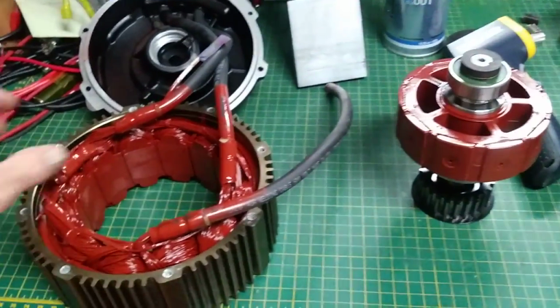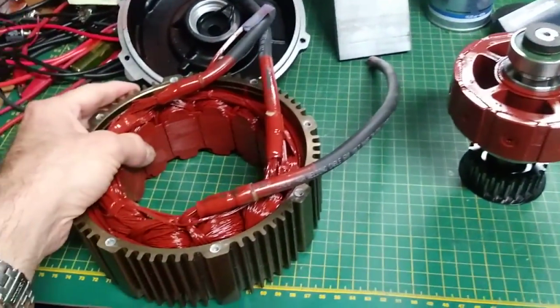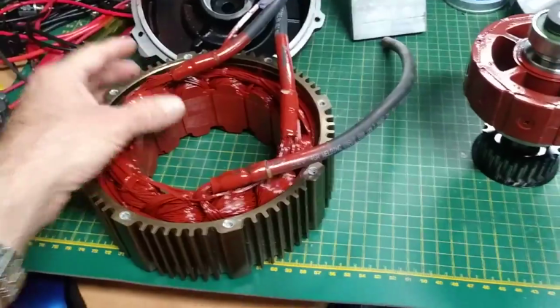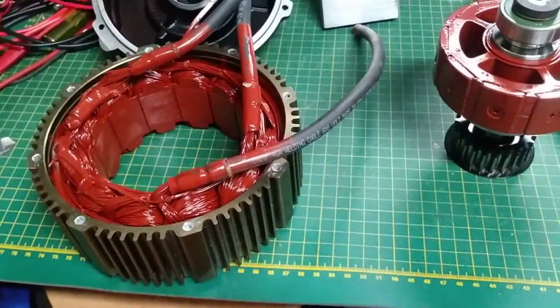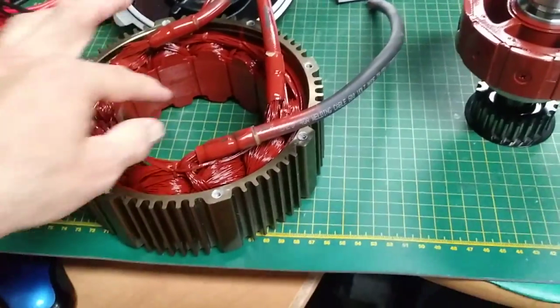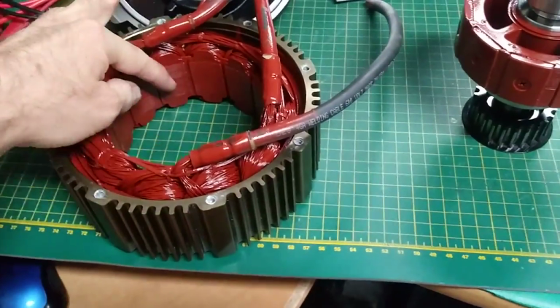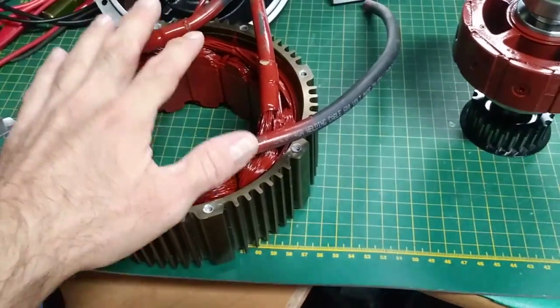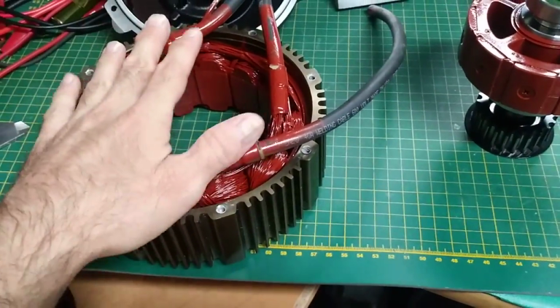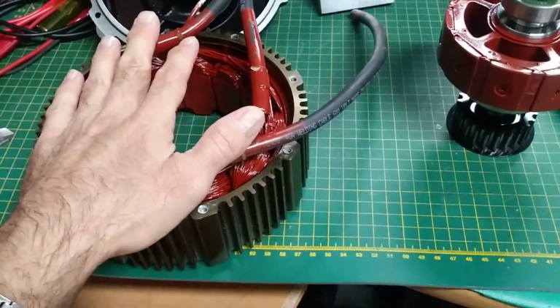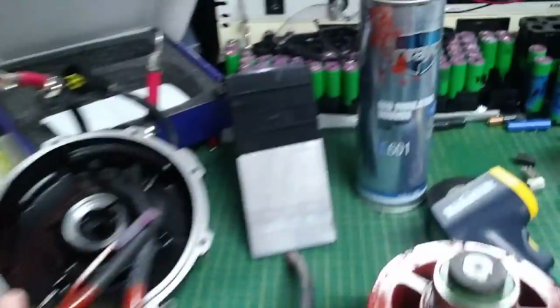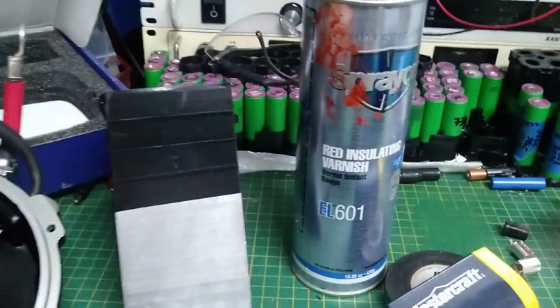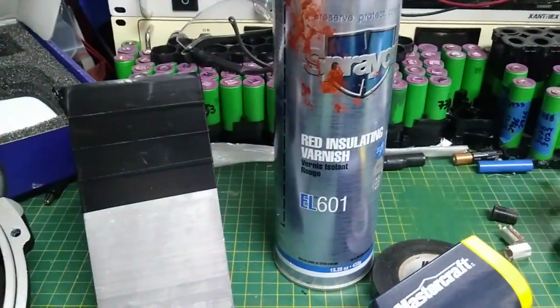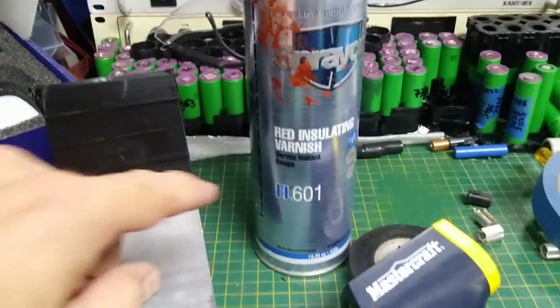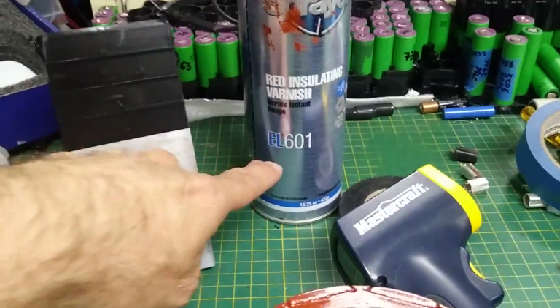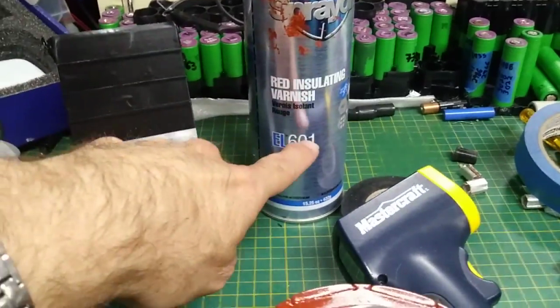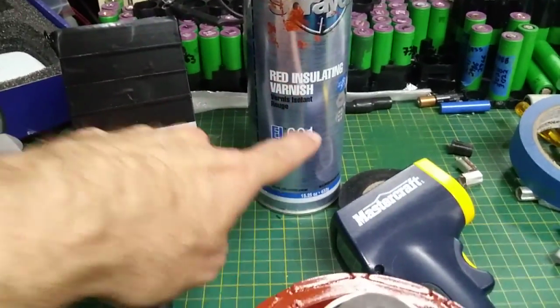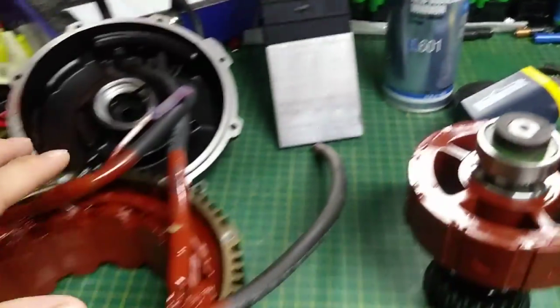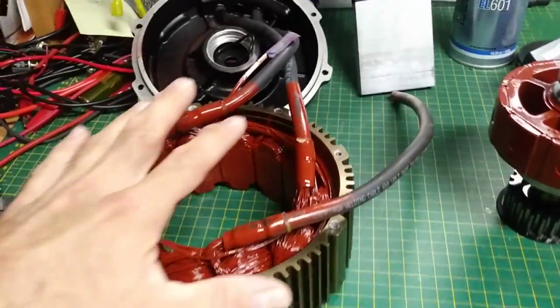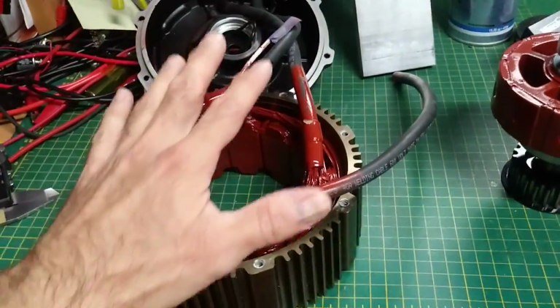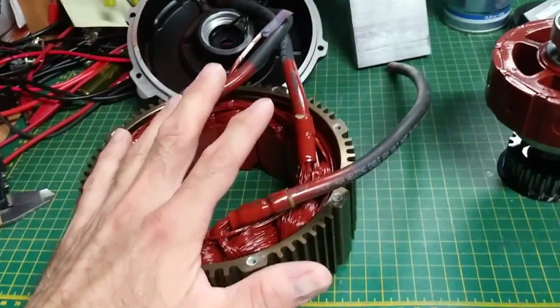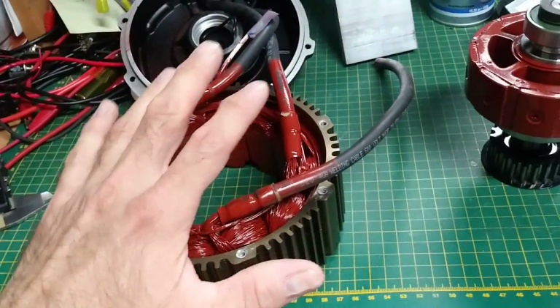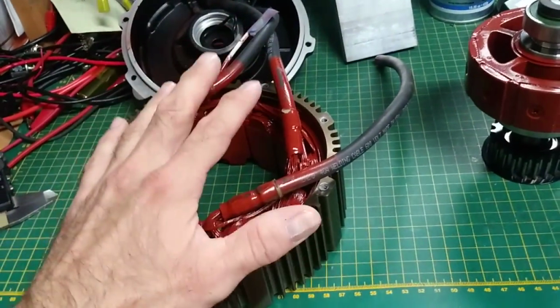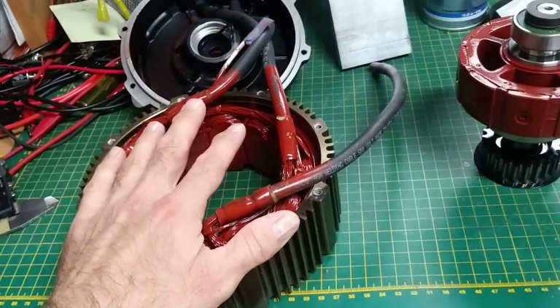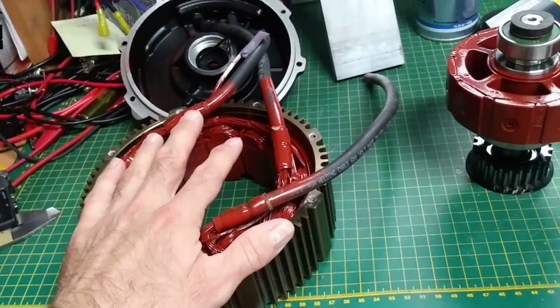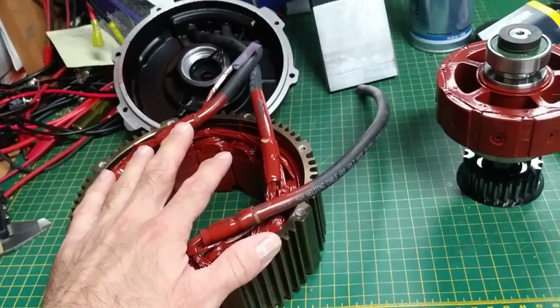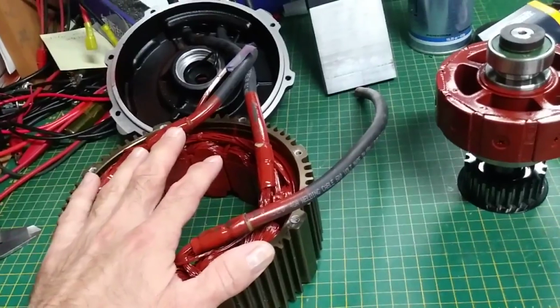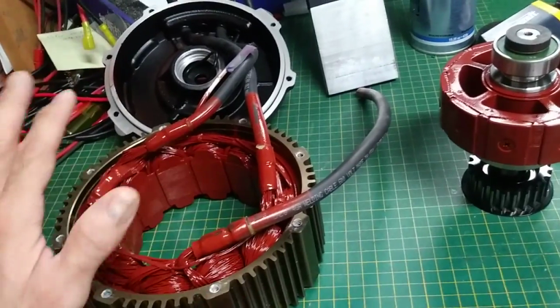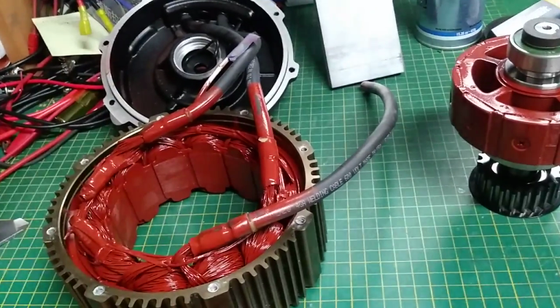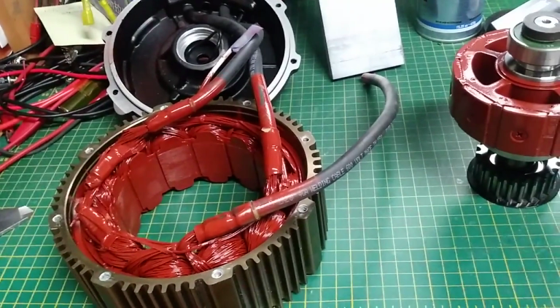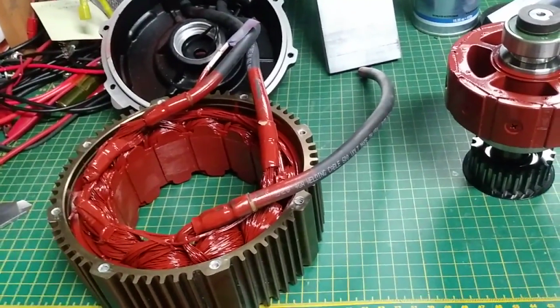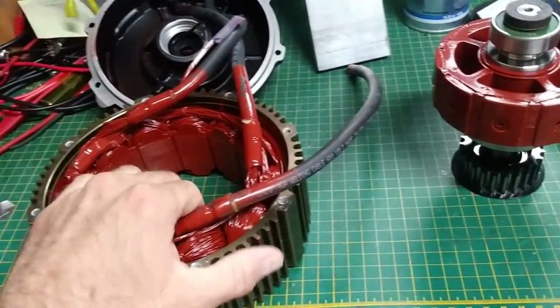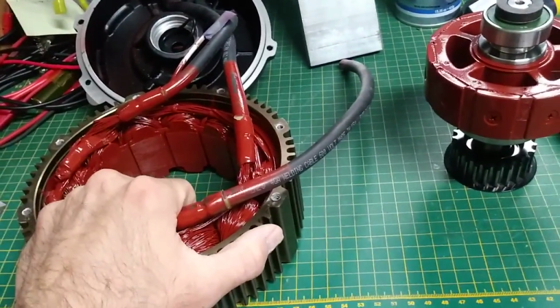As you can see there's a red varnish here on the motor. I used the spray-on EL601 that I cooked below 80 degrees Celsius and then cured for 24 hours, and then it's ready.